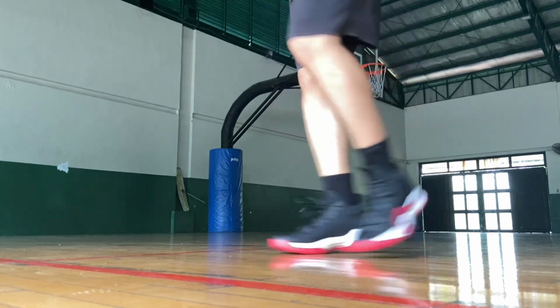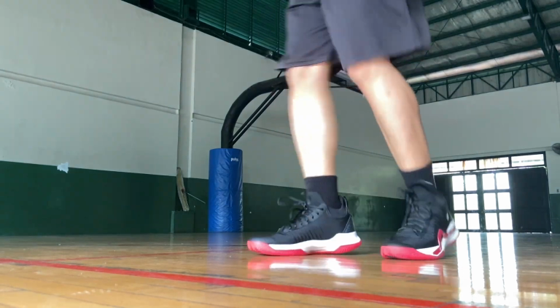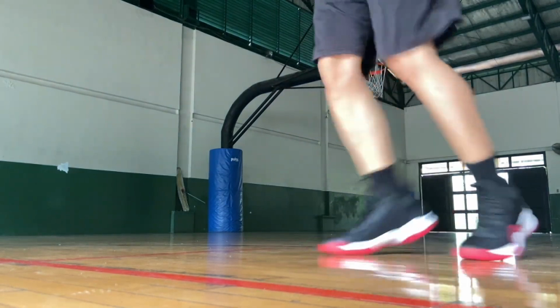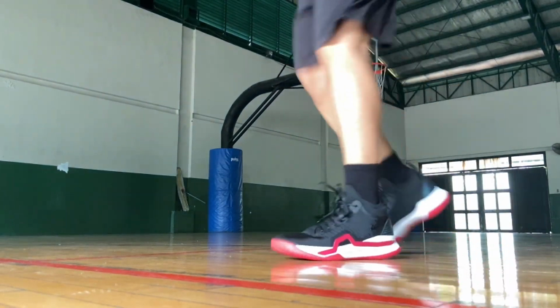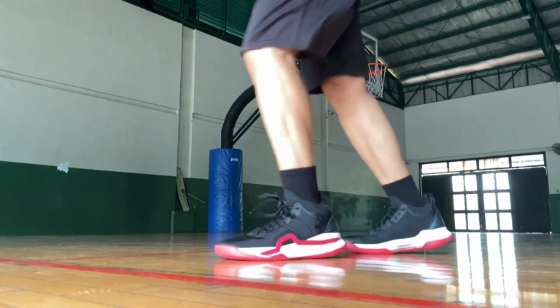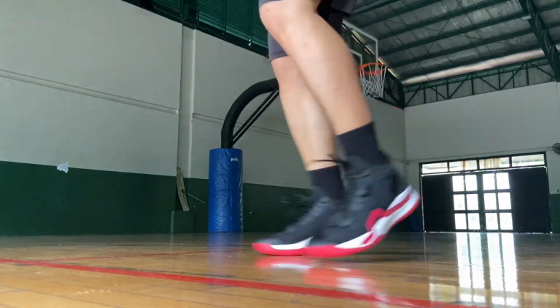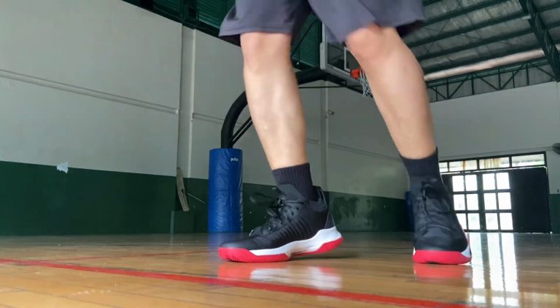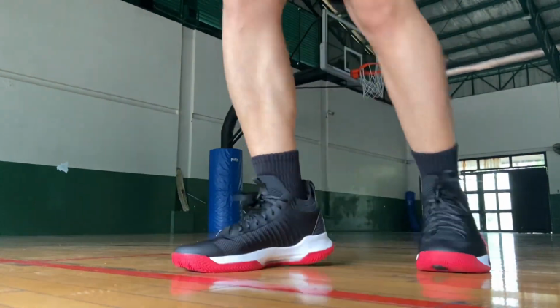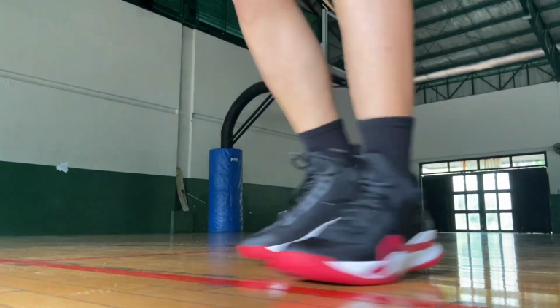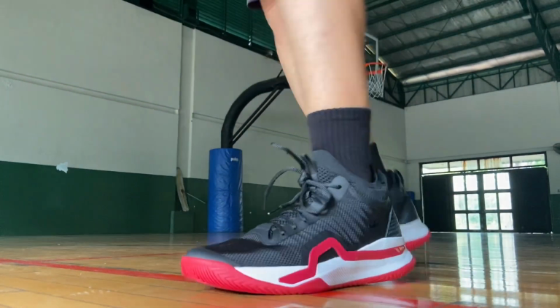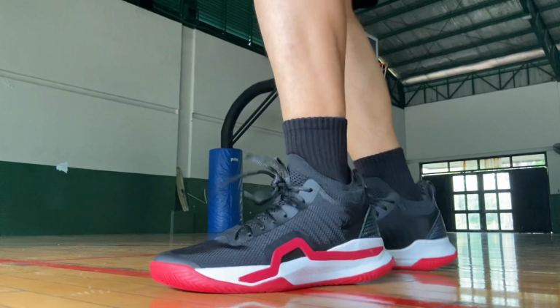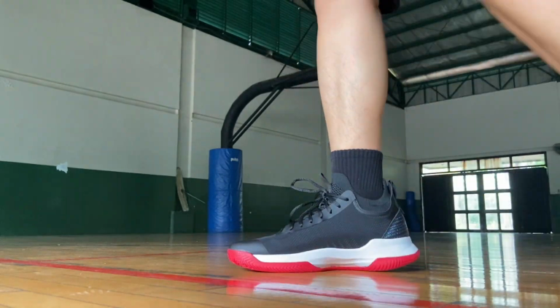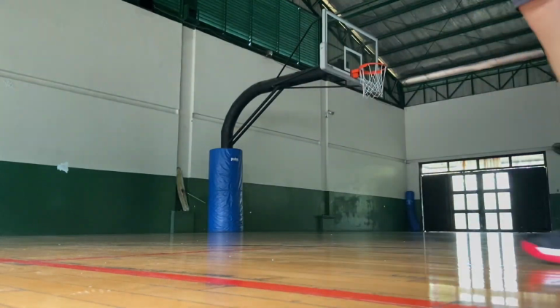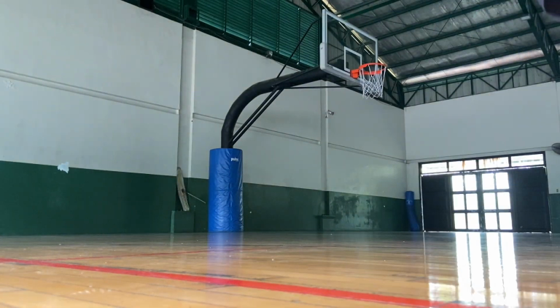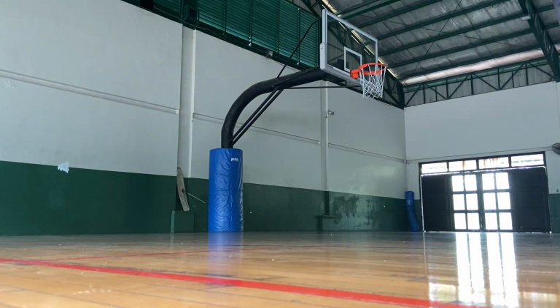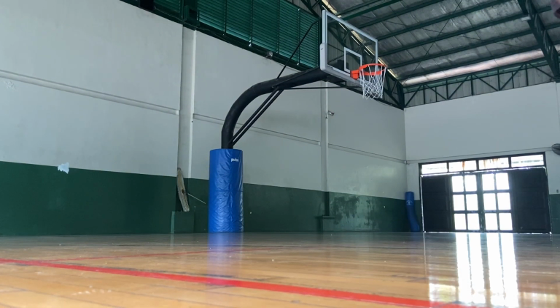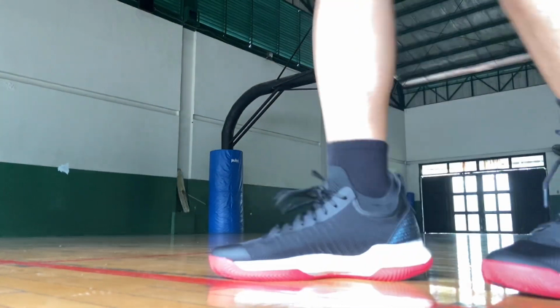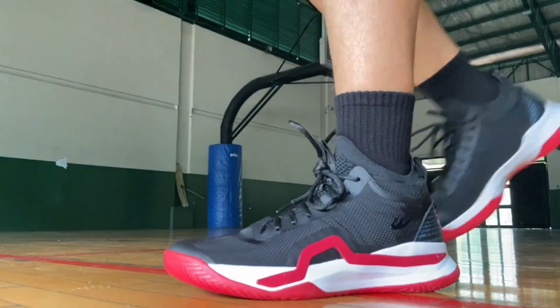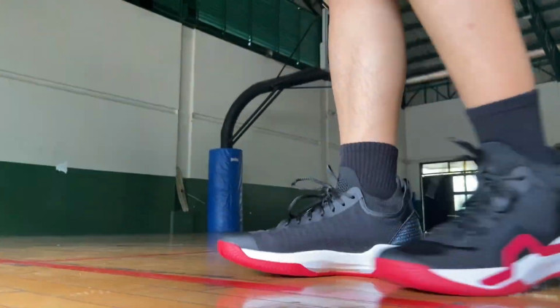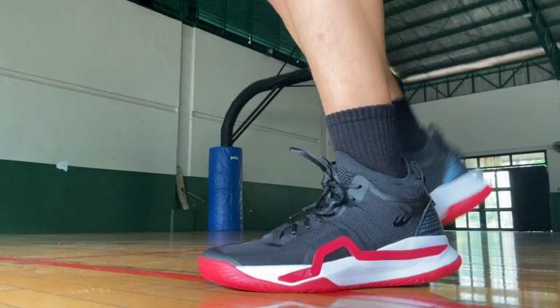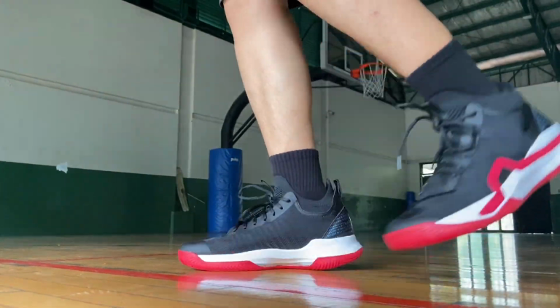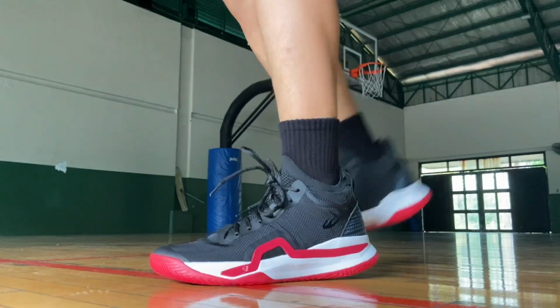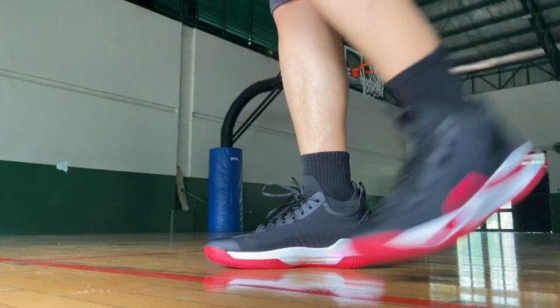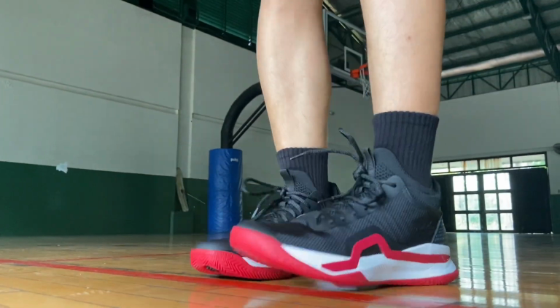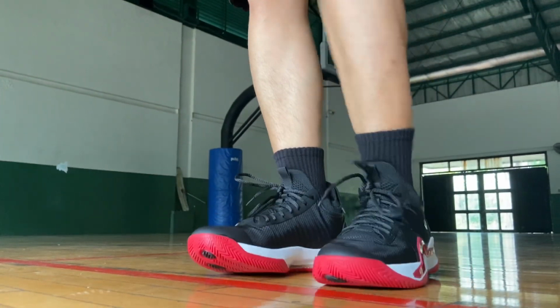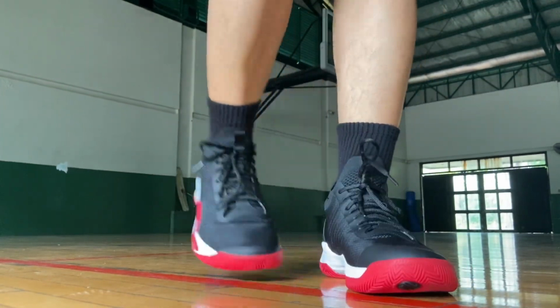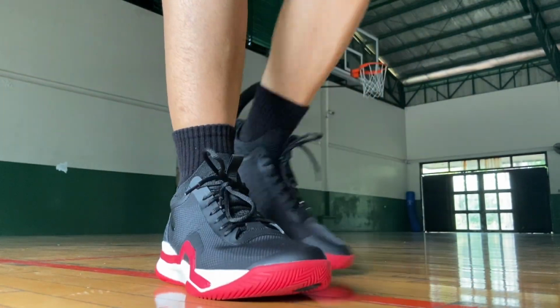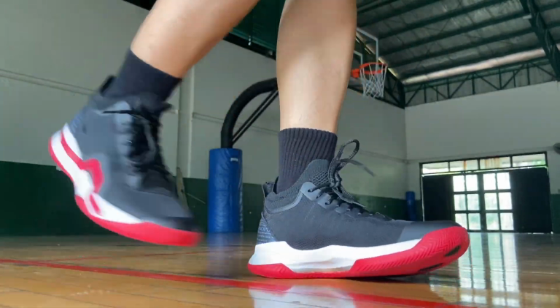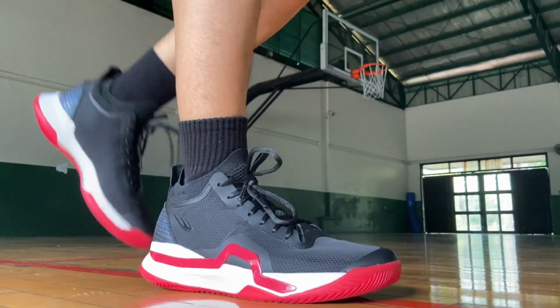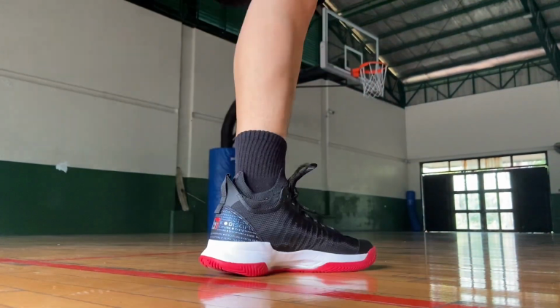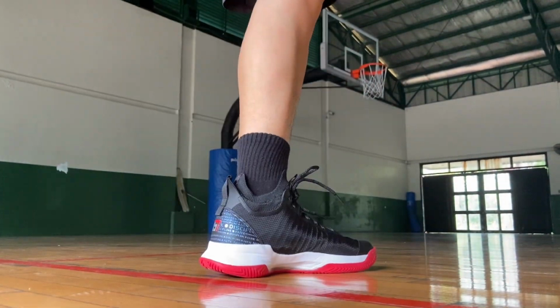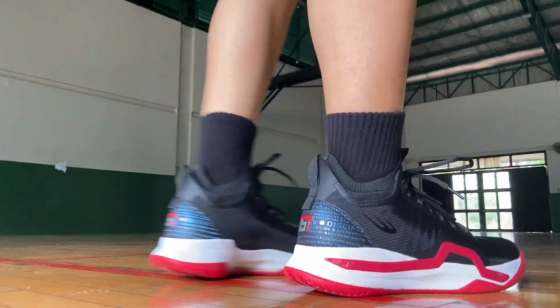Now let's move on to traction. It does have a traditional herringbone pattern going up to the forefoot, and it grips really well on clean floors. Some wiping on the outsole is needed on dusty floors, but overall traction will not disappoint. This is playable on outdoor surfaces too.